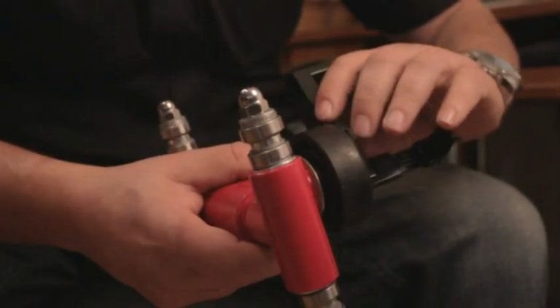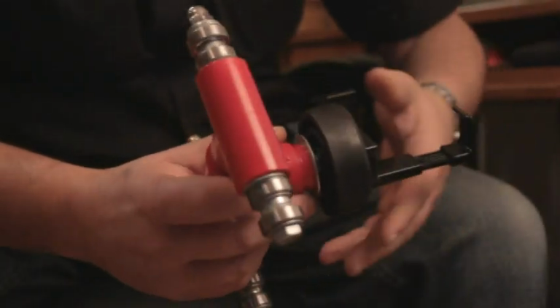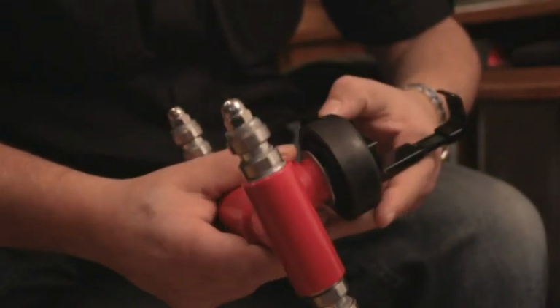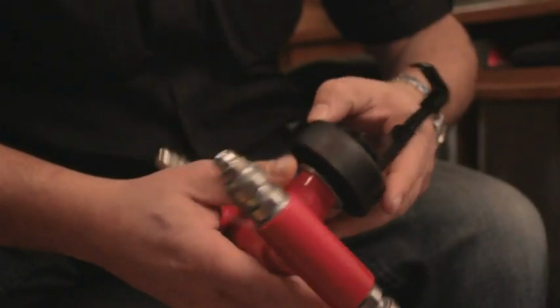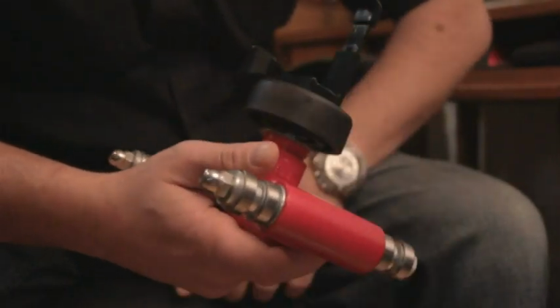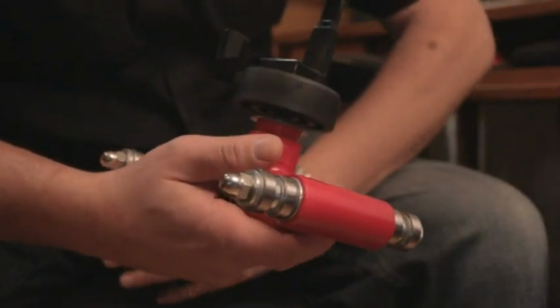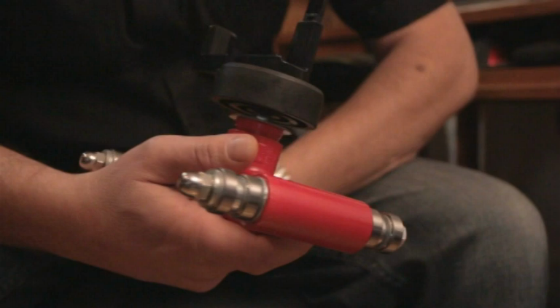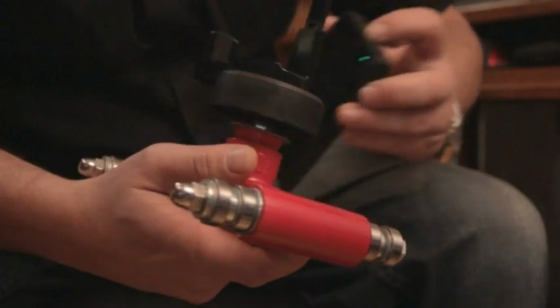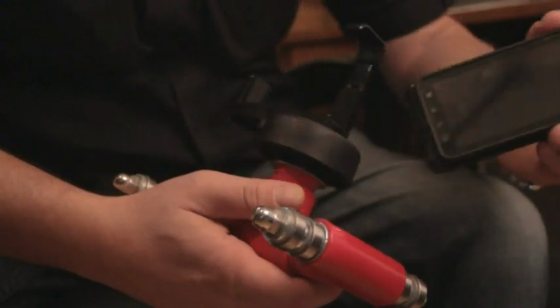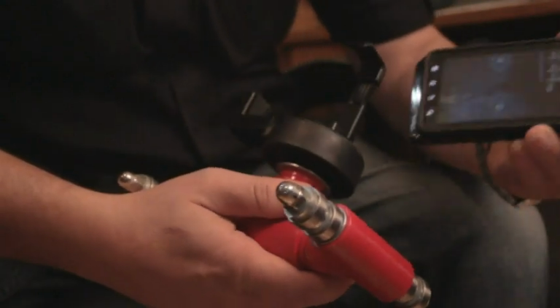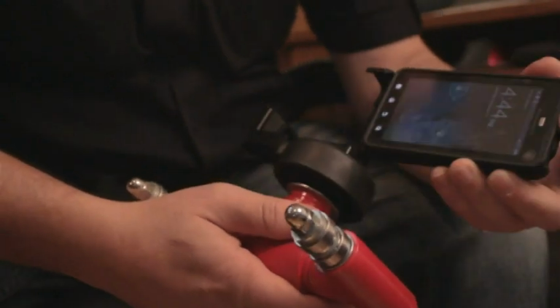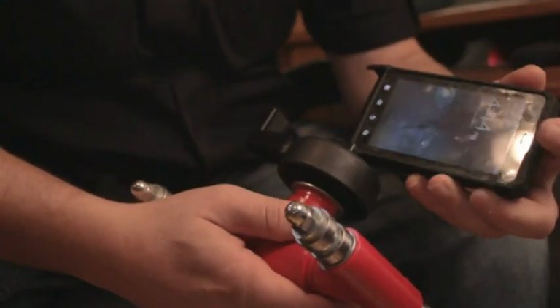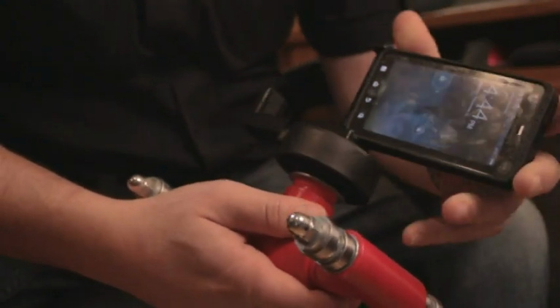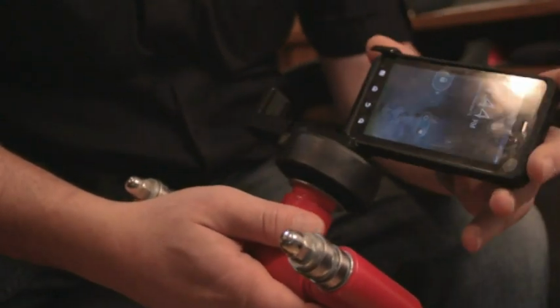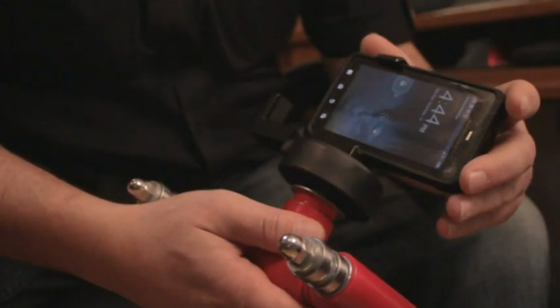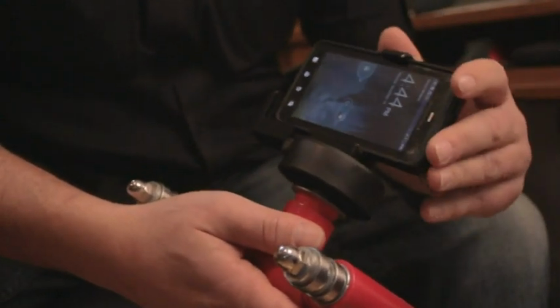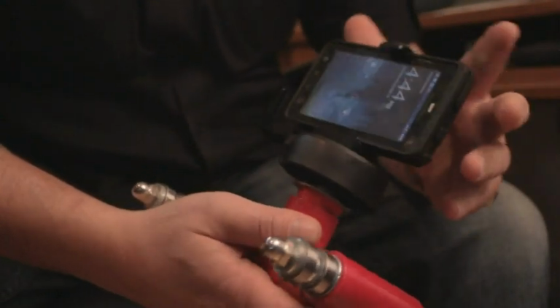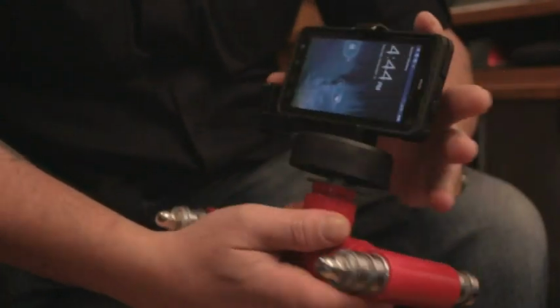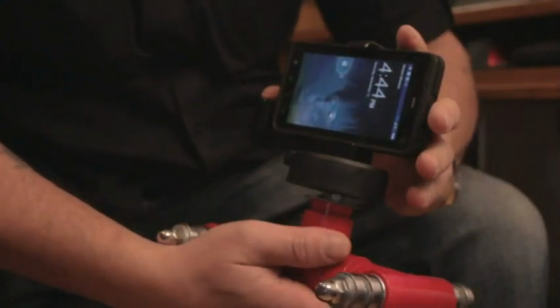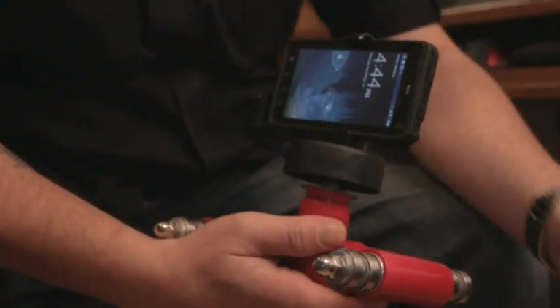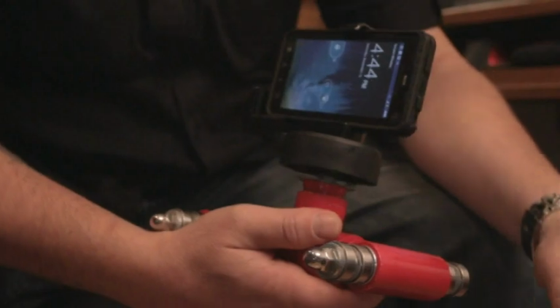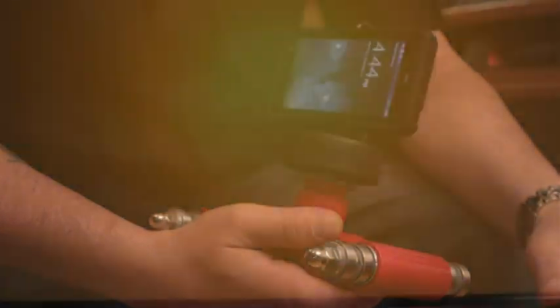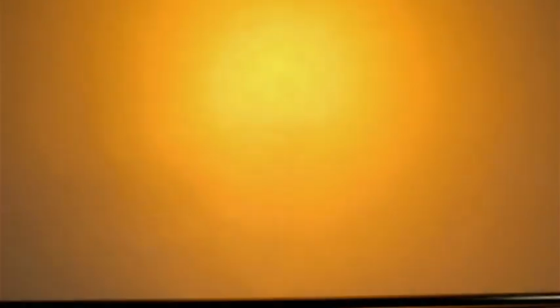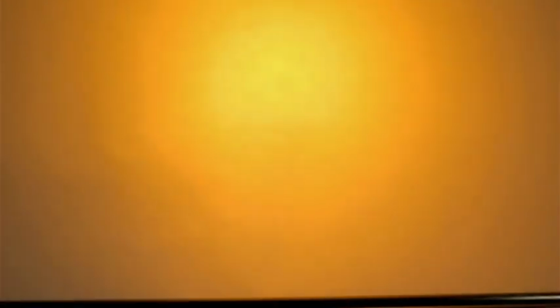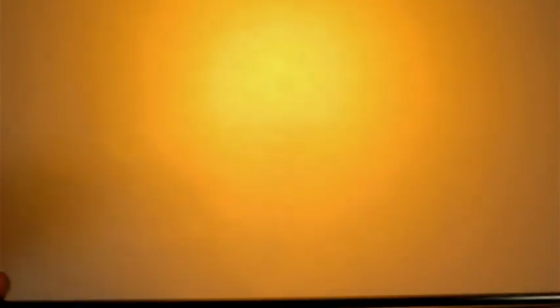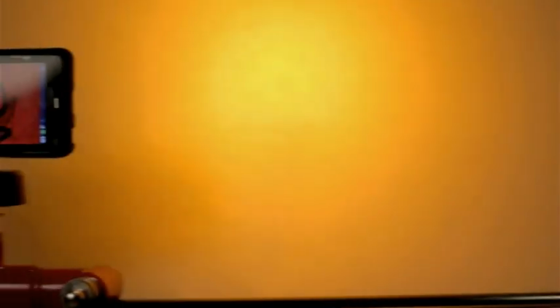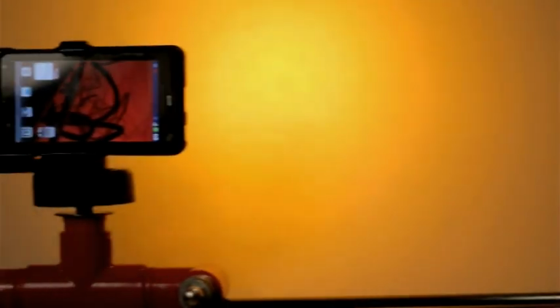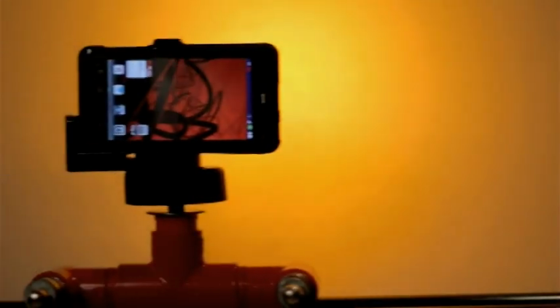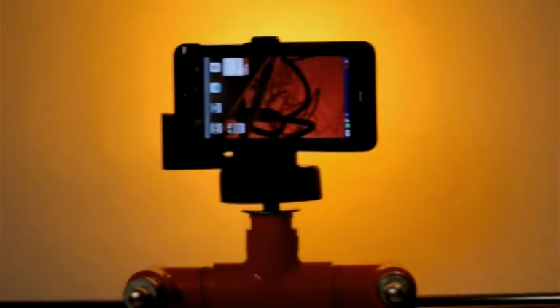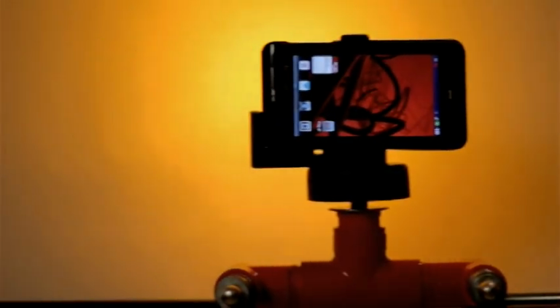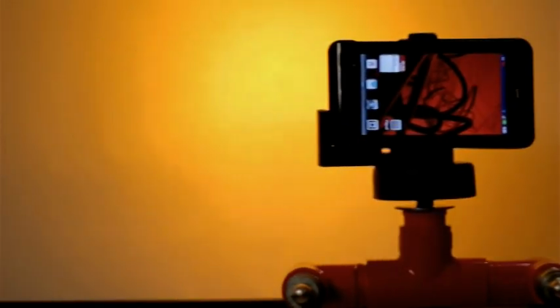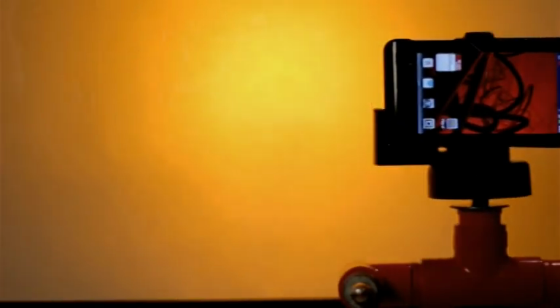The Twin Slider comes with a standard tripod adapter for most video cameras and DSLRs. Mounts available for iPhones and flip cams can also be used, and you can easily mount any tripod or video head you want.